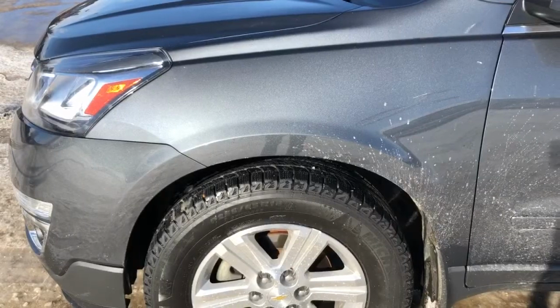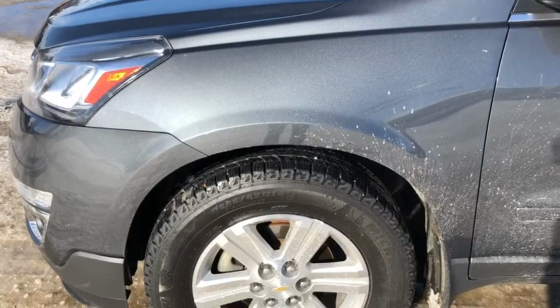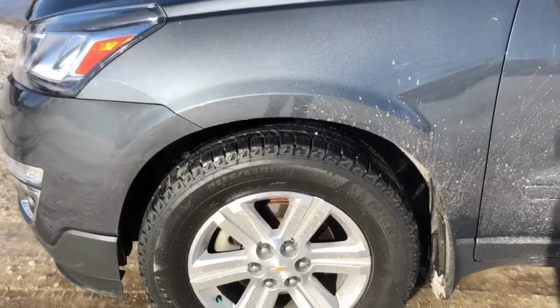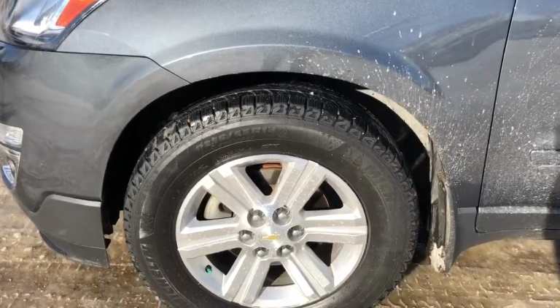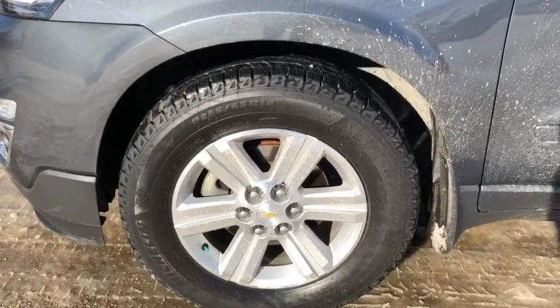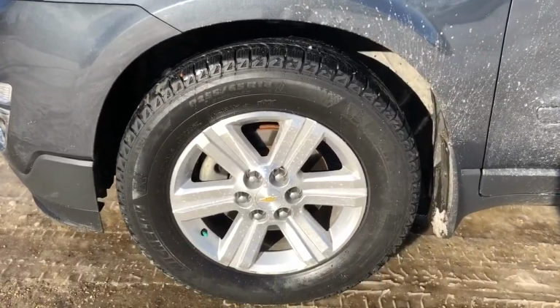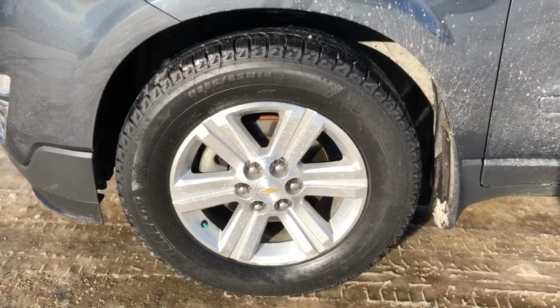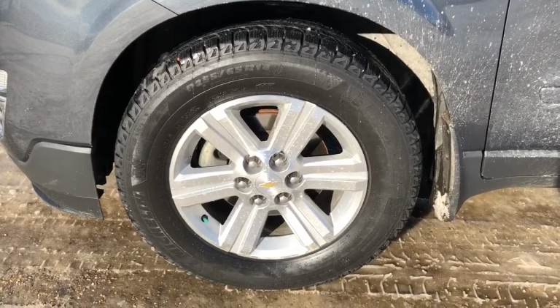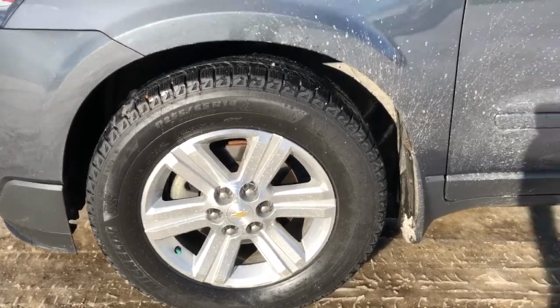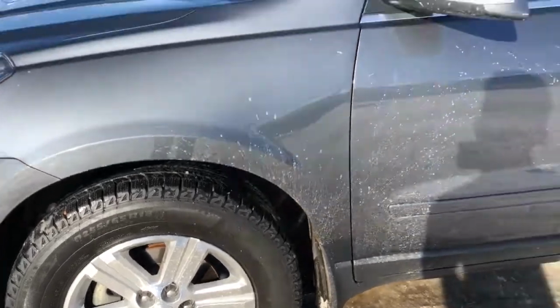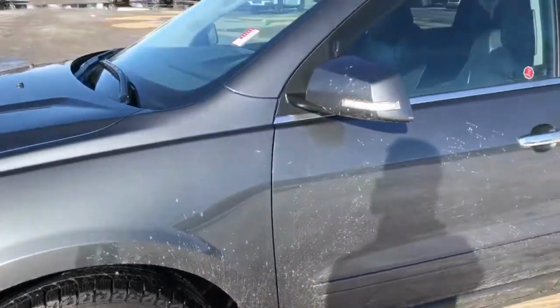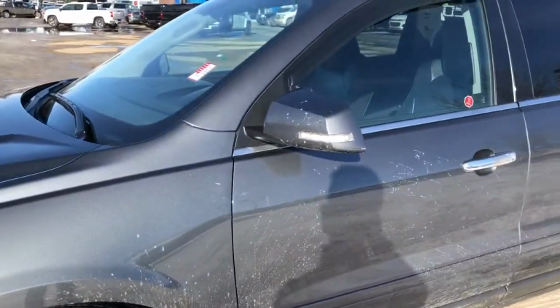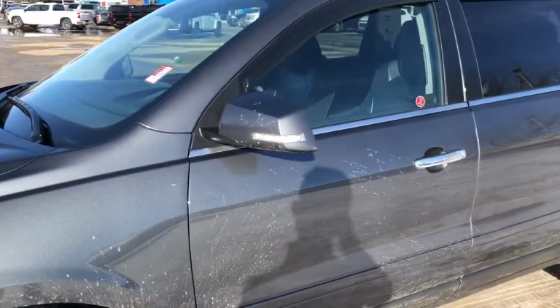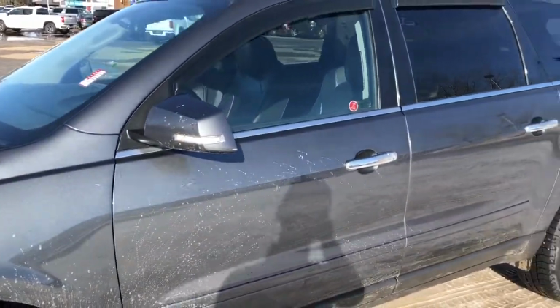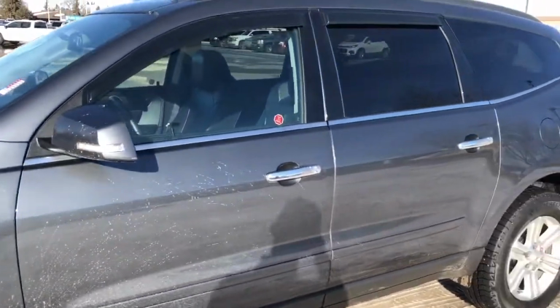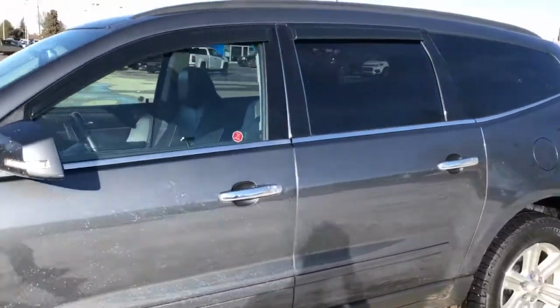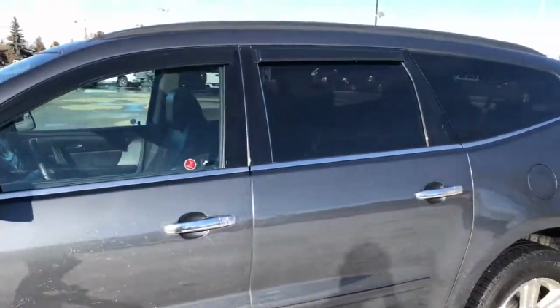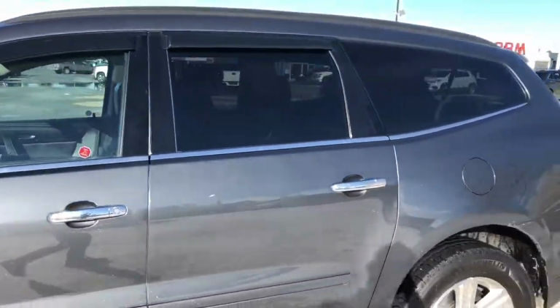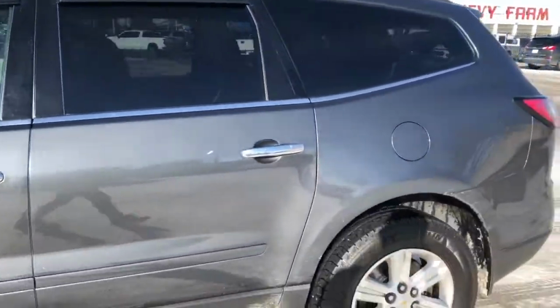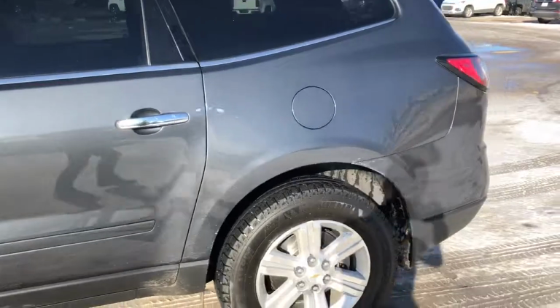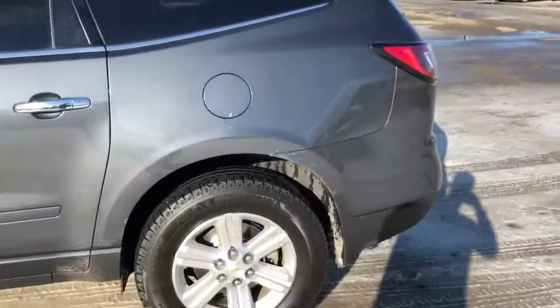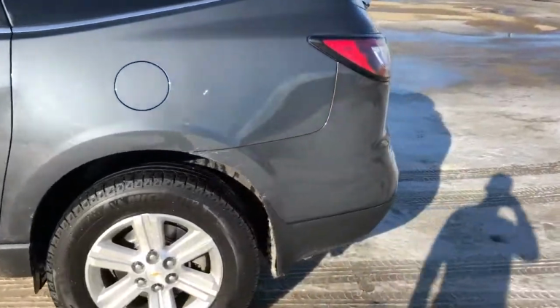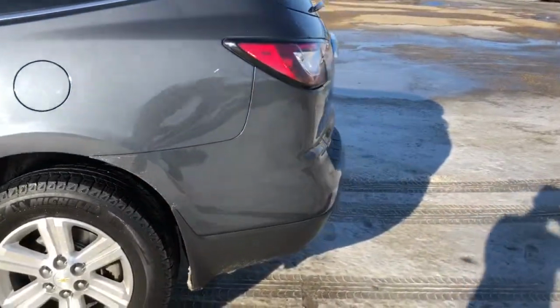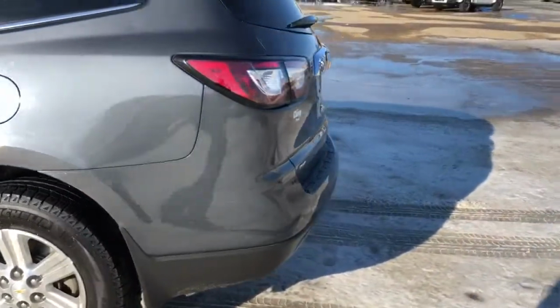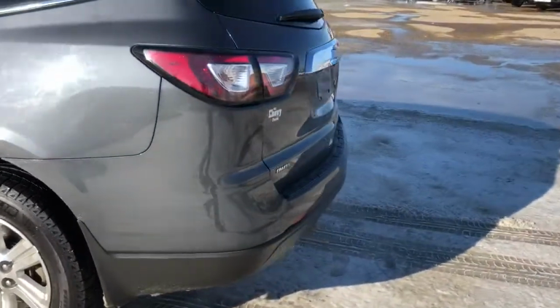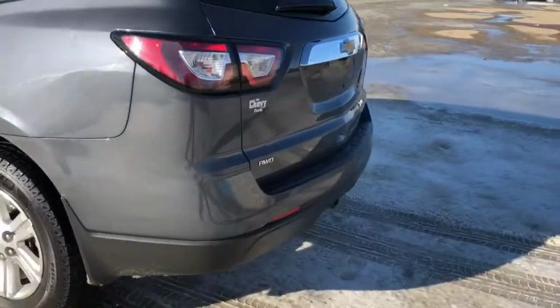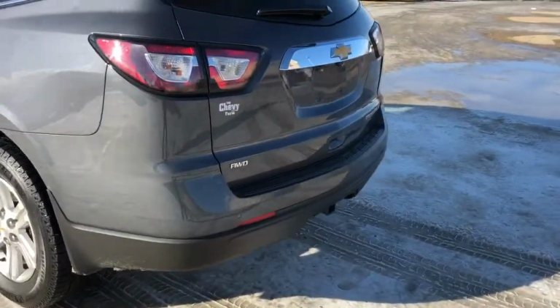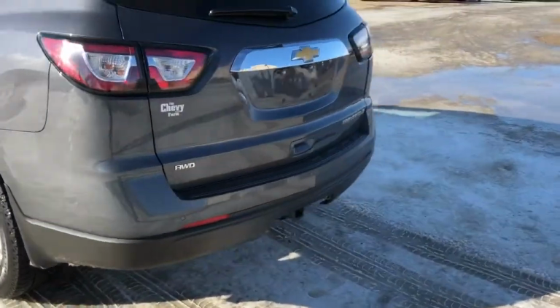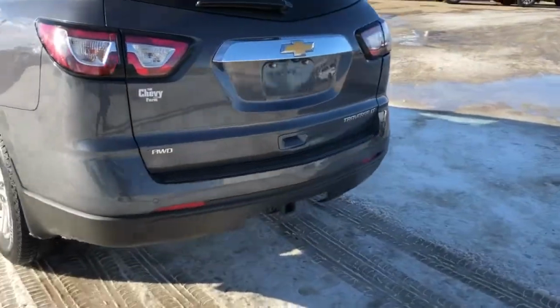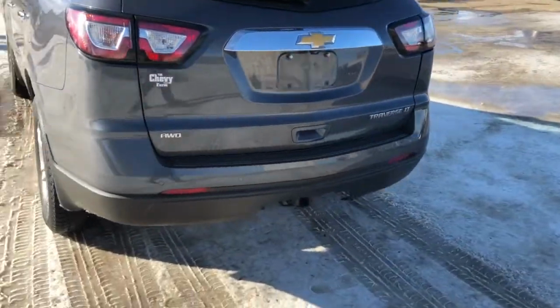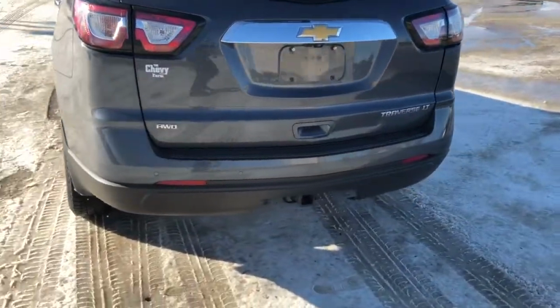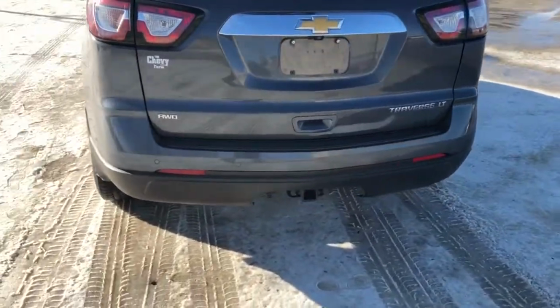Back on the exterior, we can see we have our alloy rims, paint match mirror caps, and chrome door handles, as well as rear privacy tint. Around to the back of the vehicle we have our all wheel drive and Traverse LT badging, and a hitch.